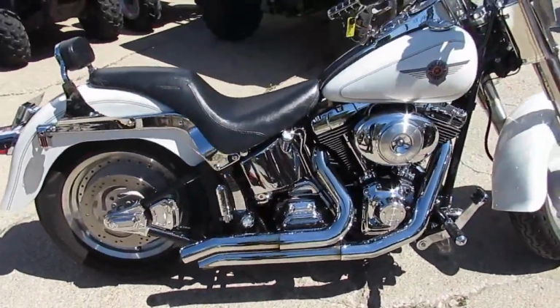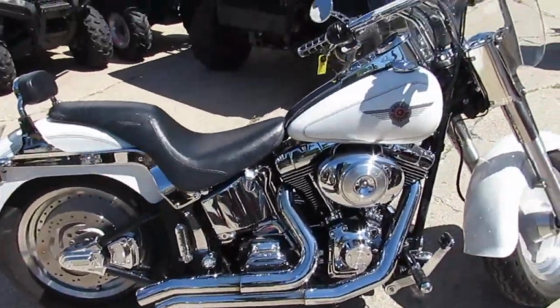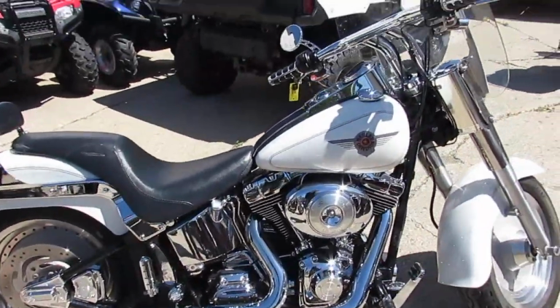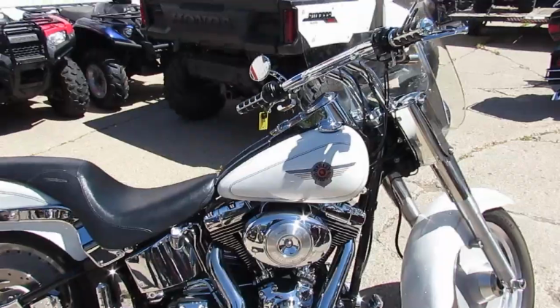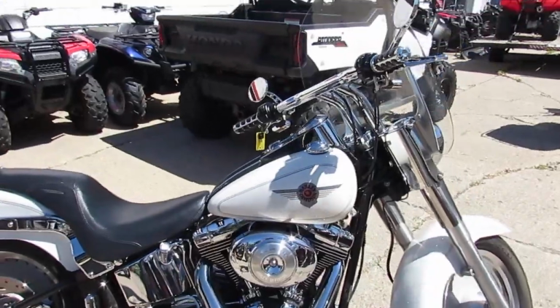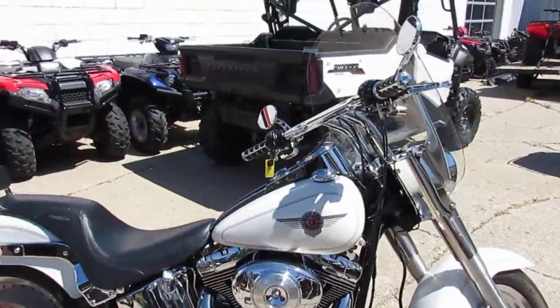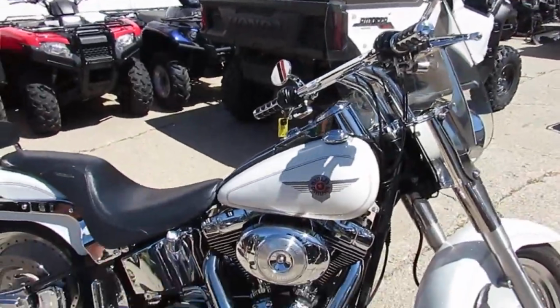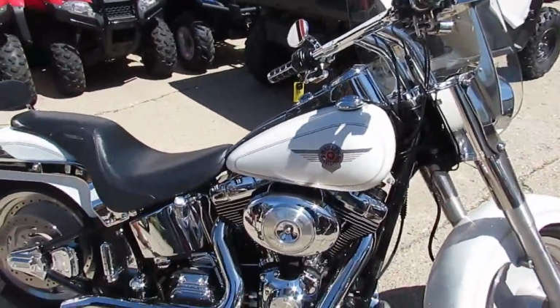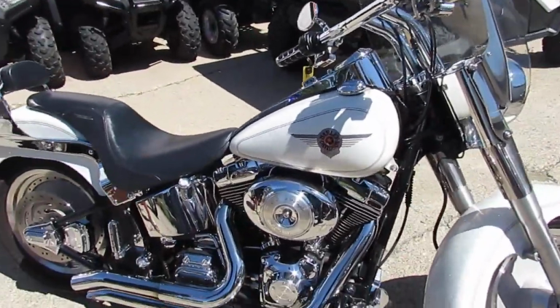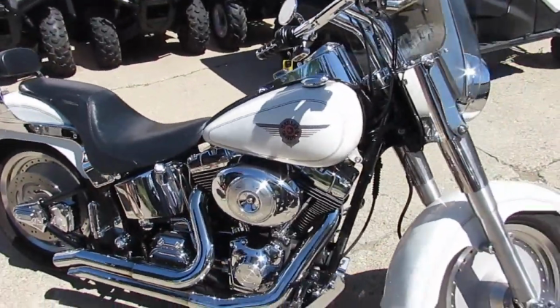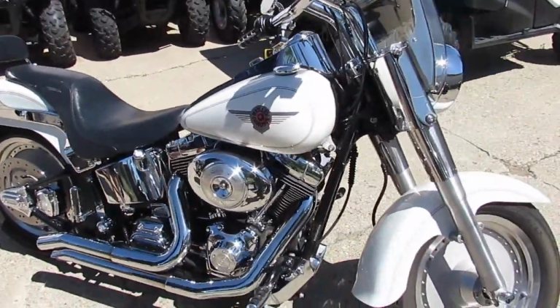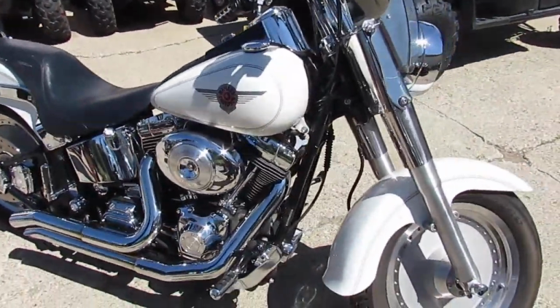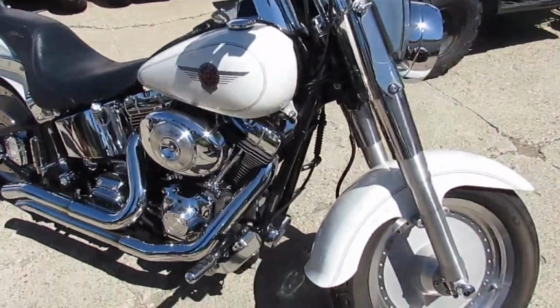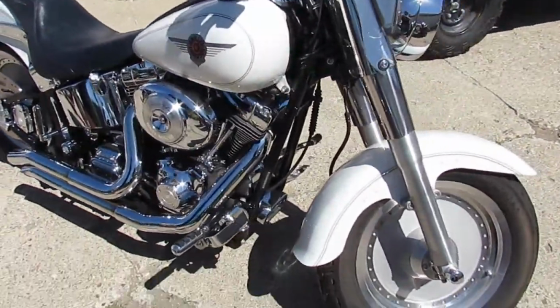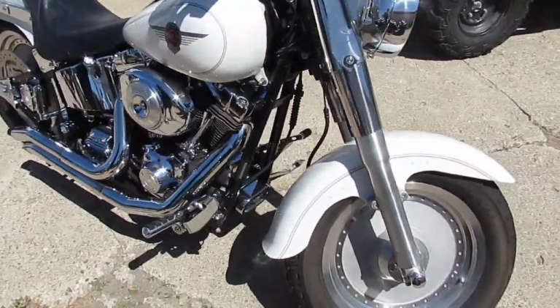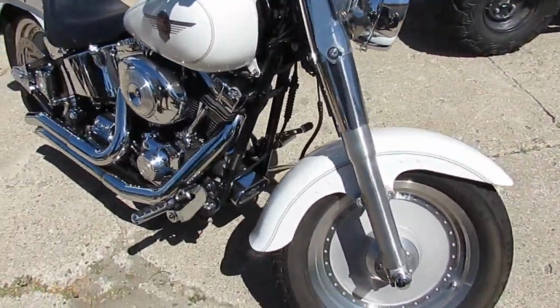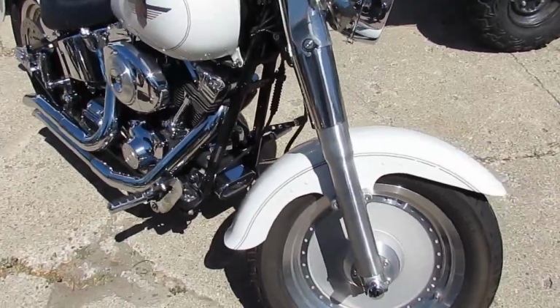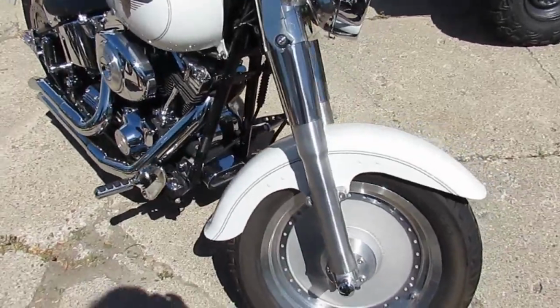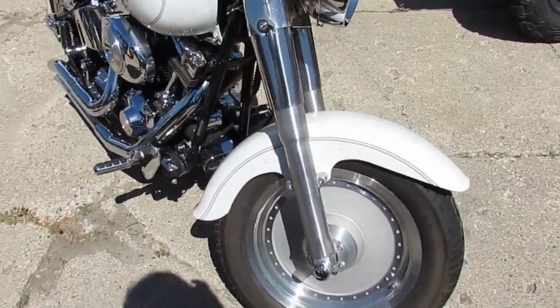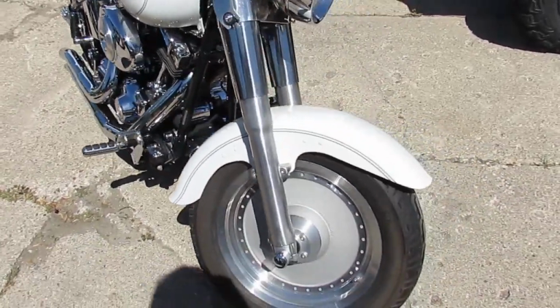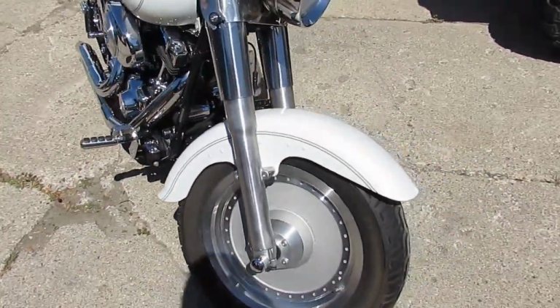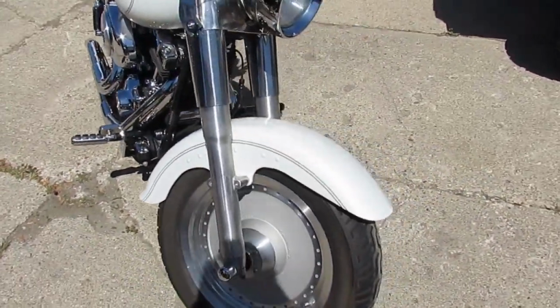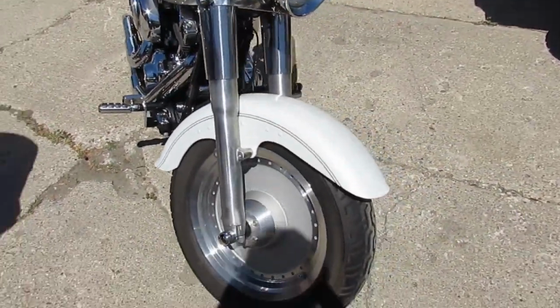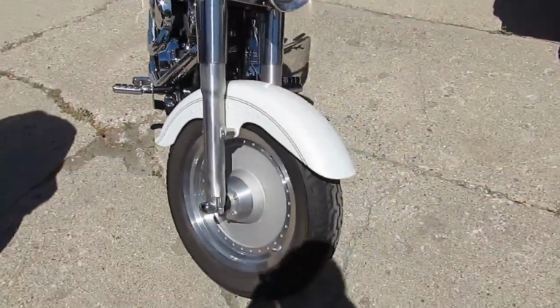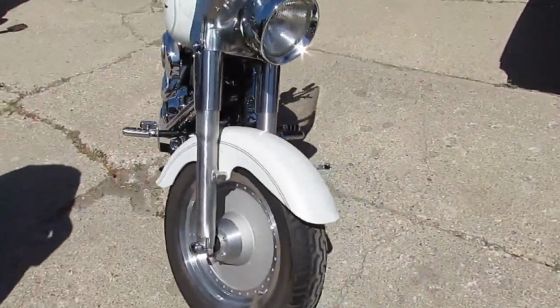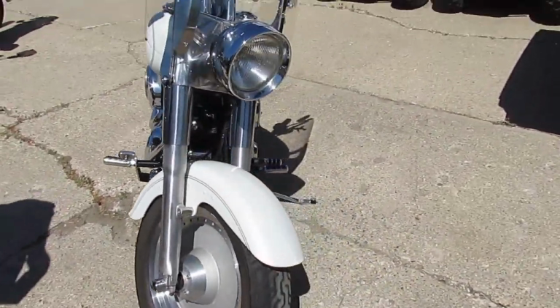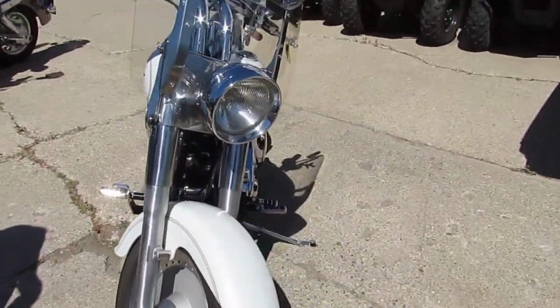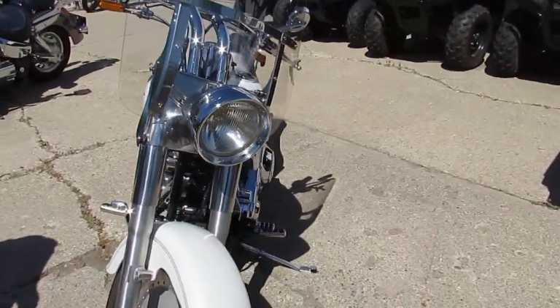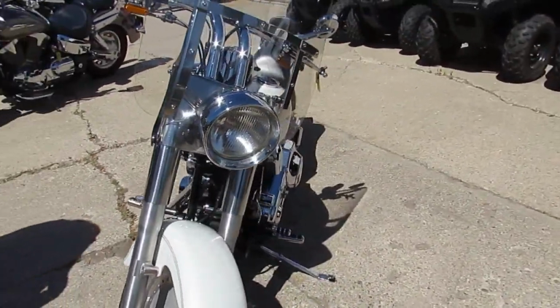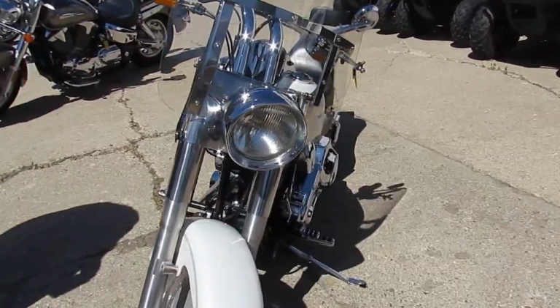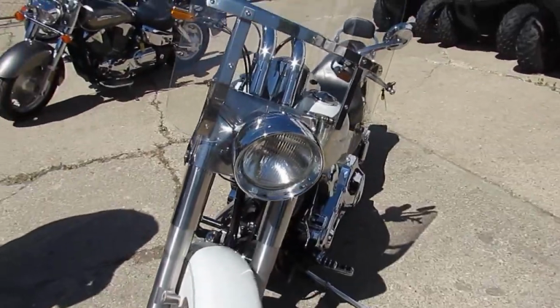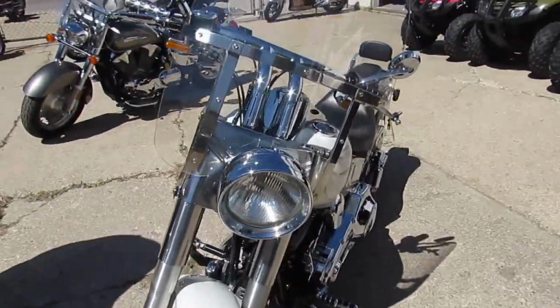Today I'm going to show you the used Harley Fatboy — it's a 2000, only has 34,661 miles. This is one clean bike guys. It's a 2000 Fatboy in pearl white.